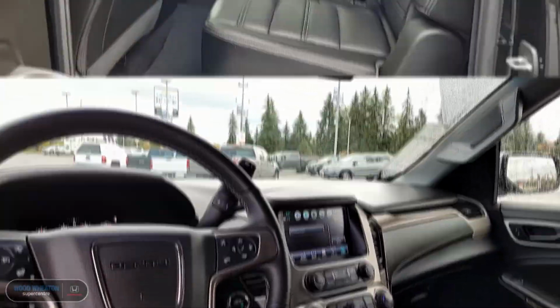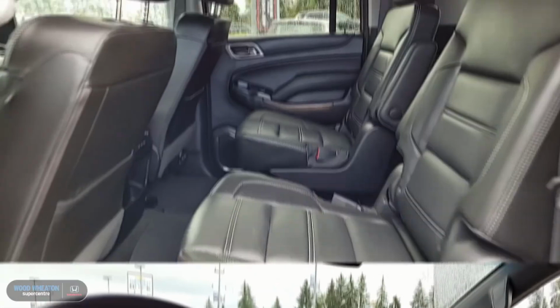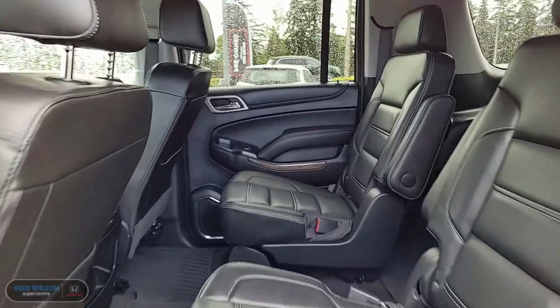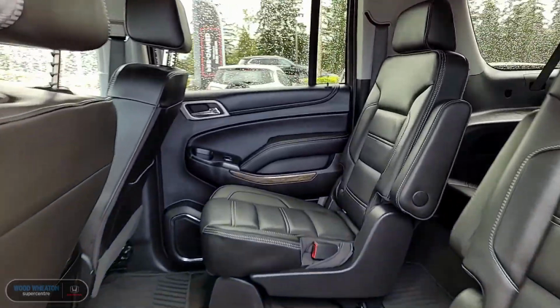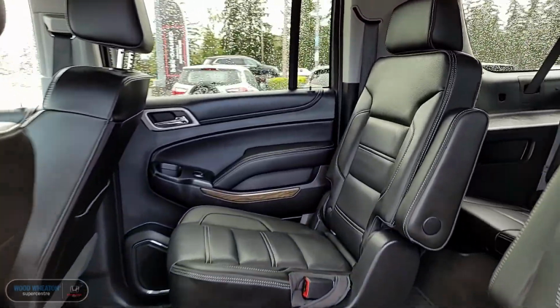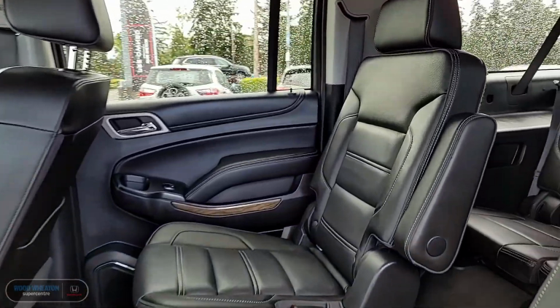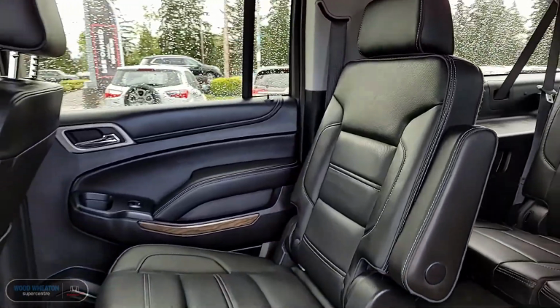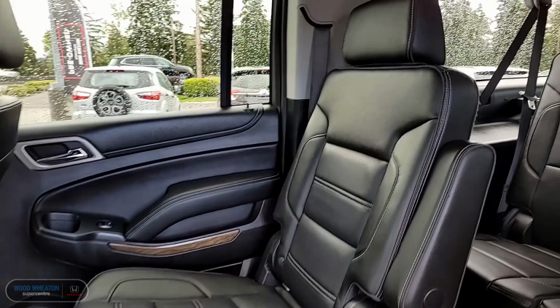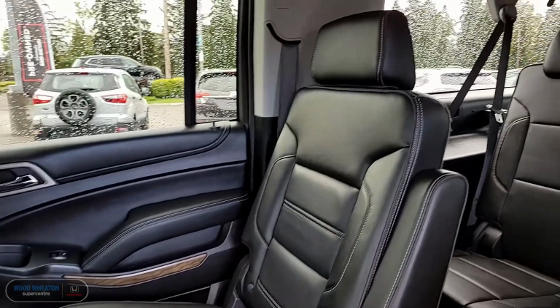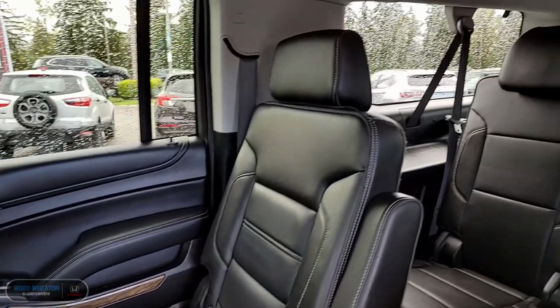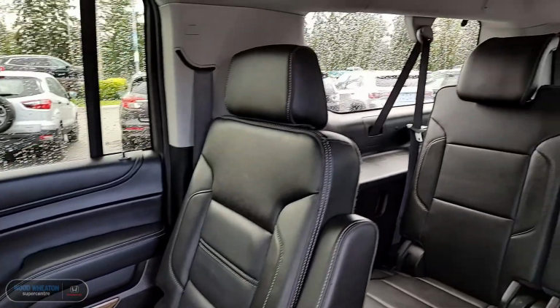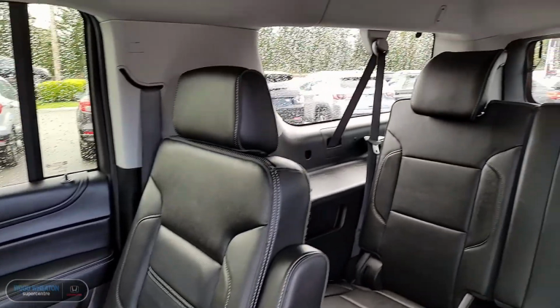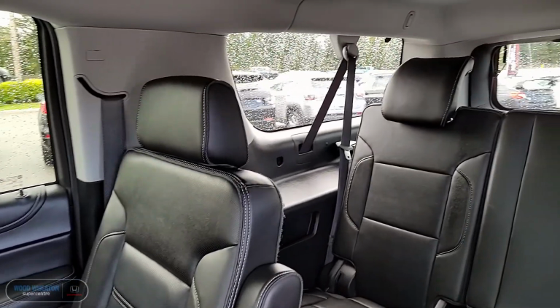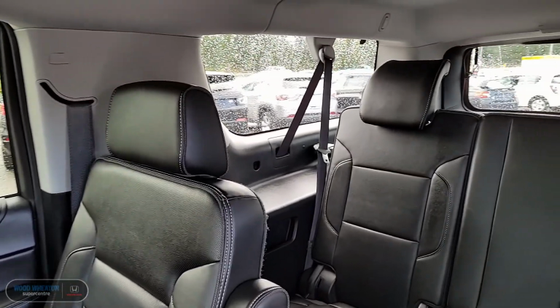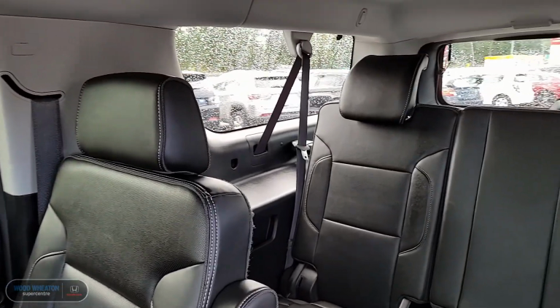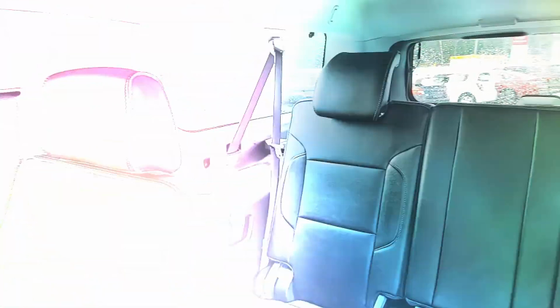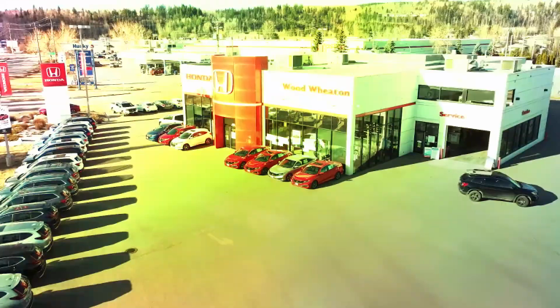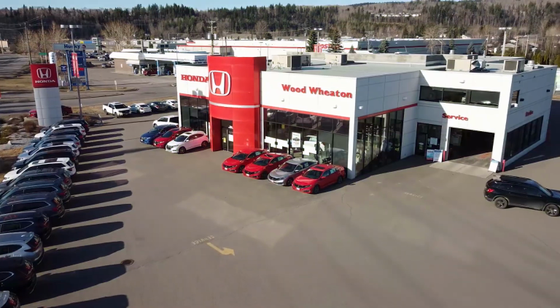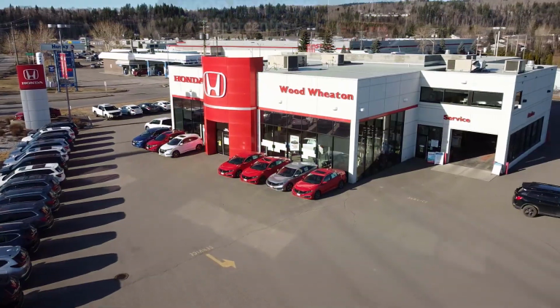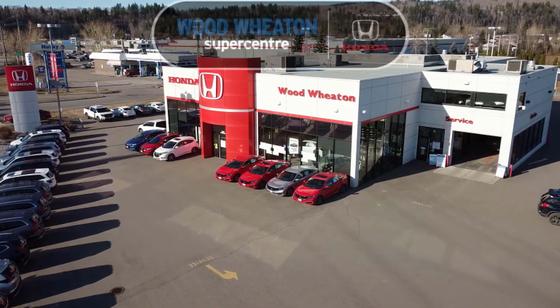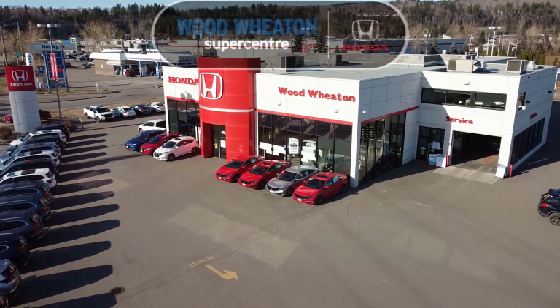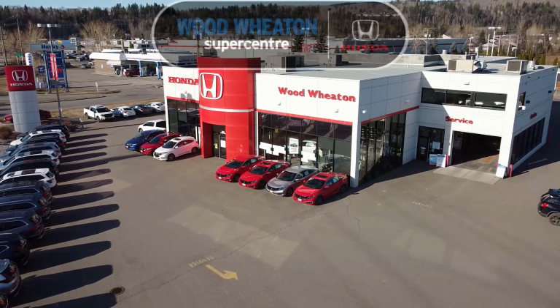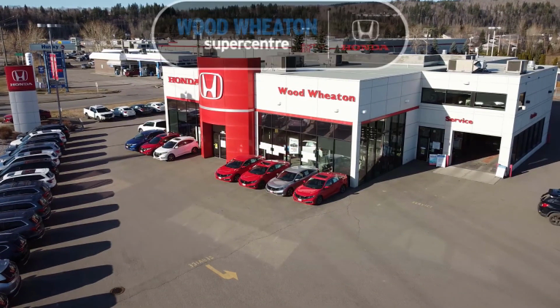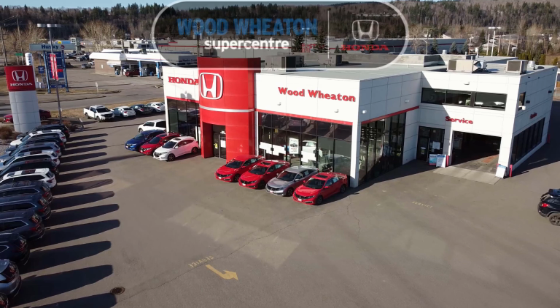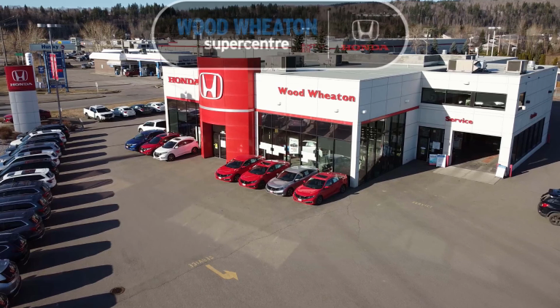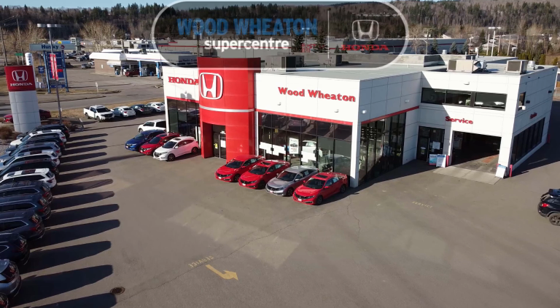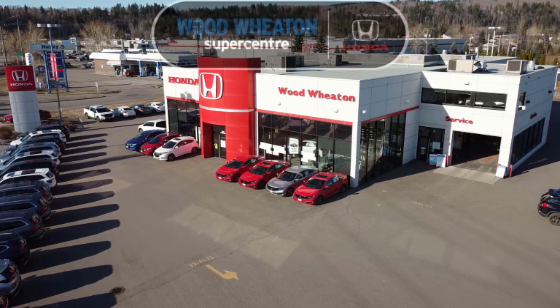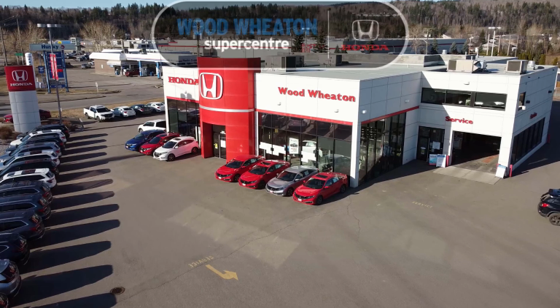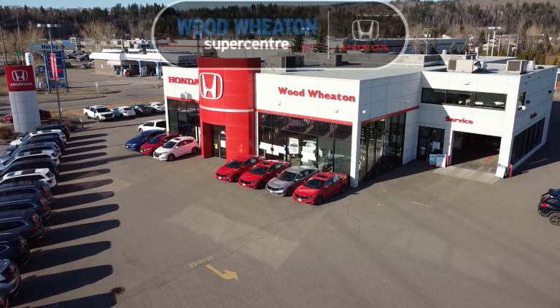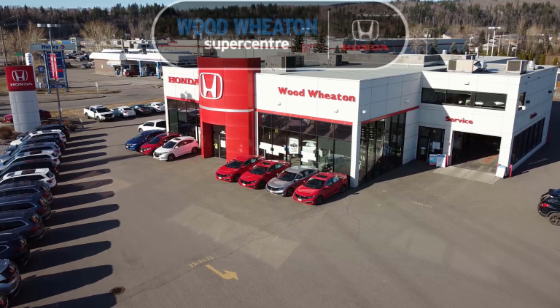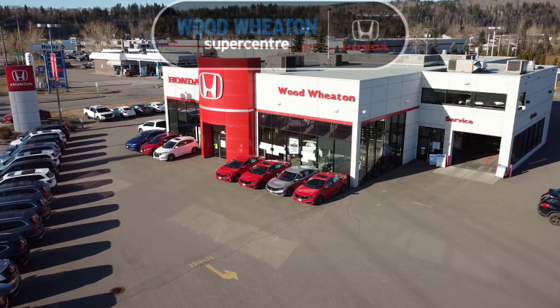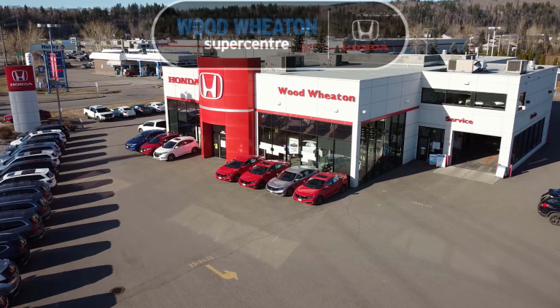If you take a peek into the back, you can see that the leather continues in these gorgeously appointed rear seats. If you've got any questions about this Yukon XL or any of our other used vehicles, give us a shout at the number below or check us out online.